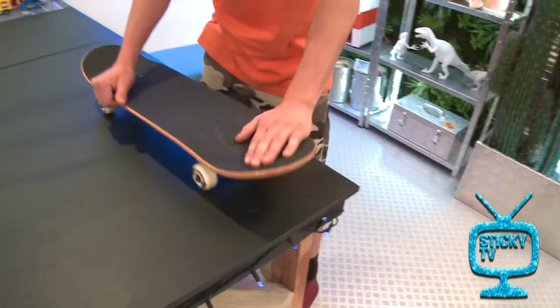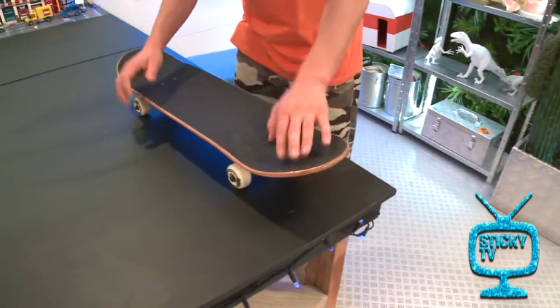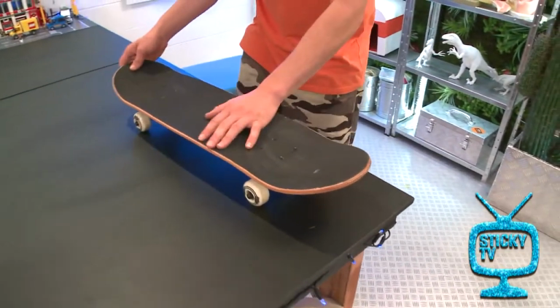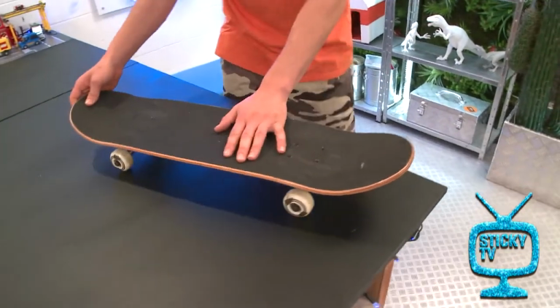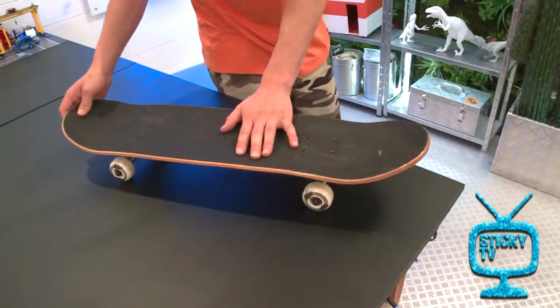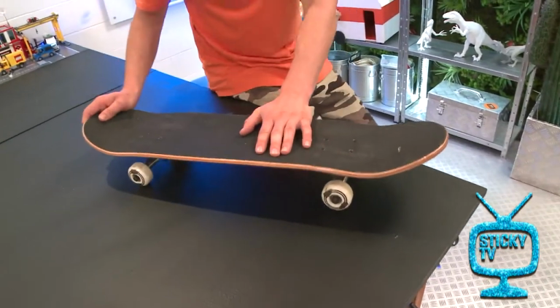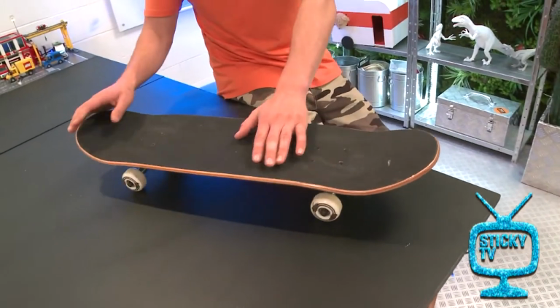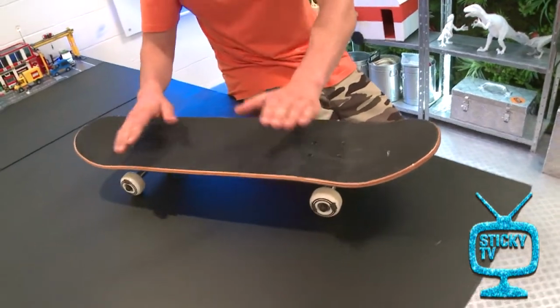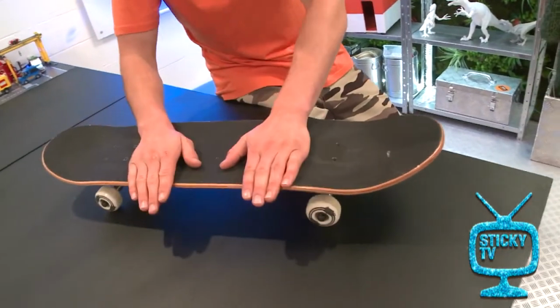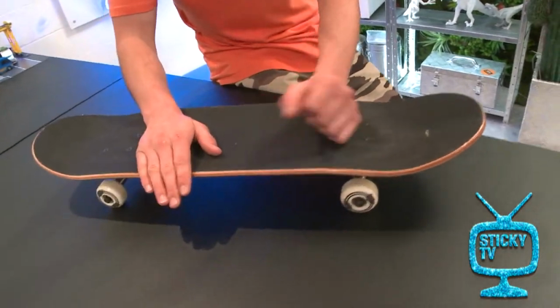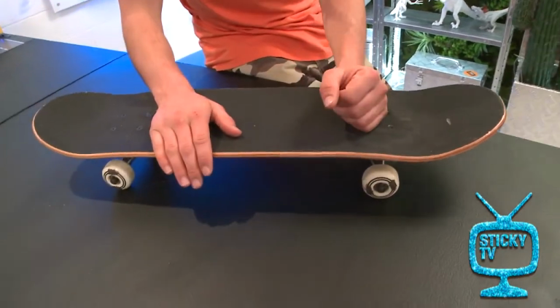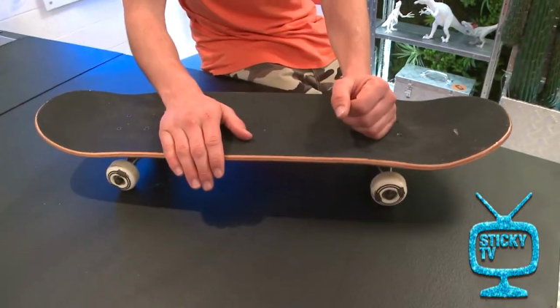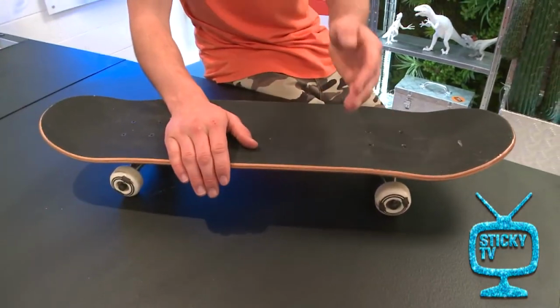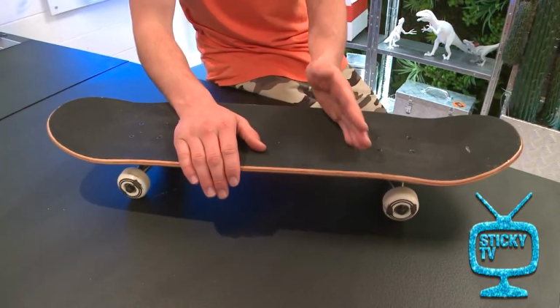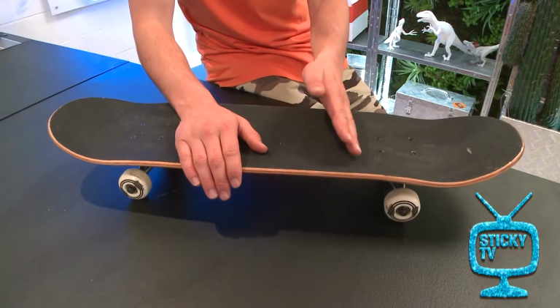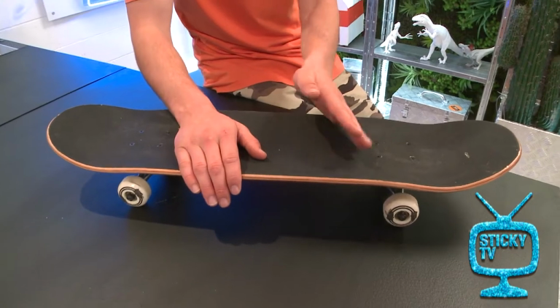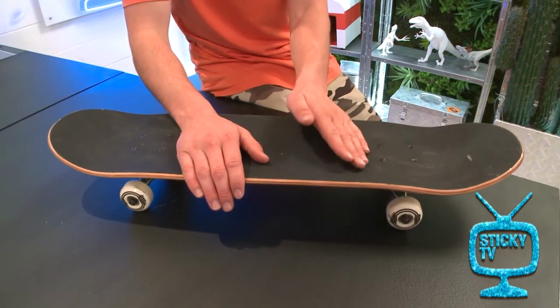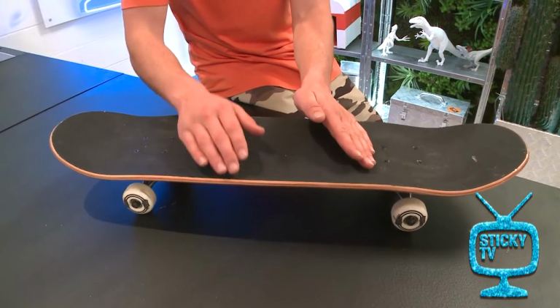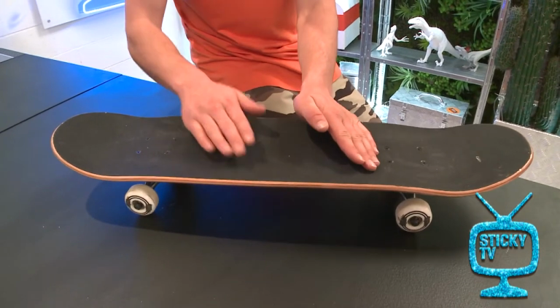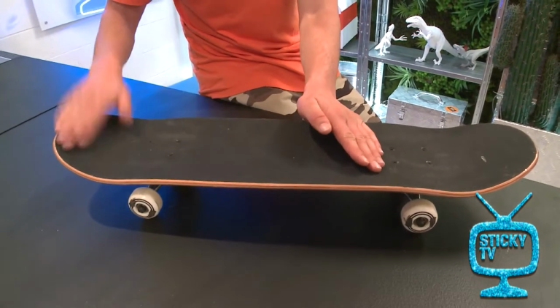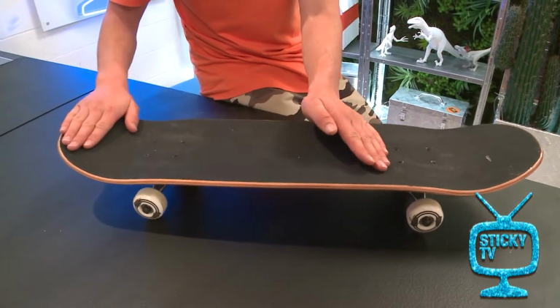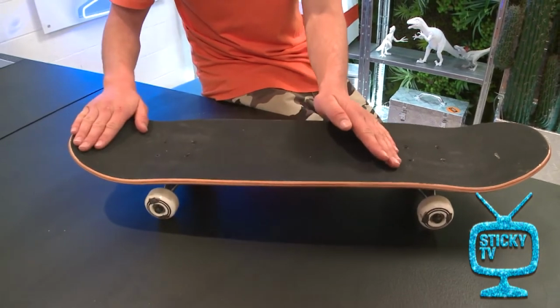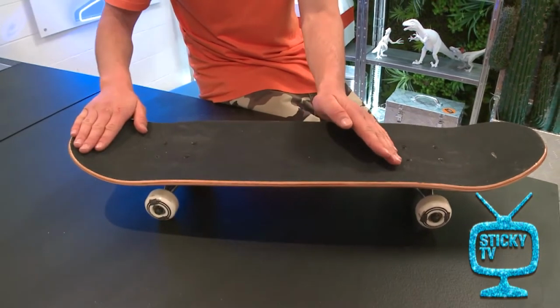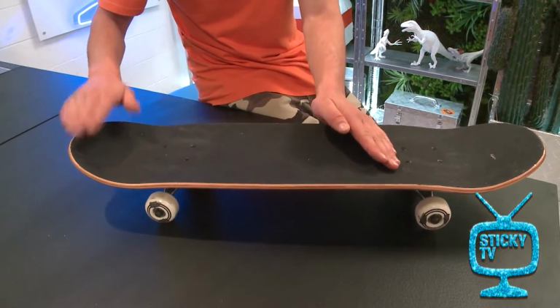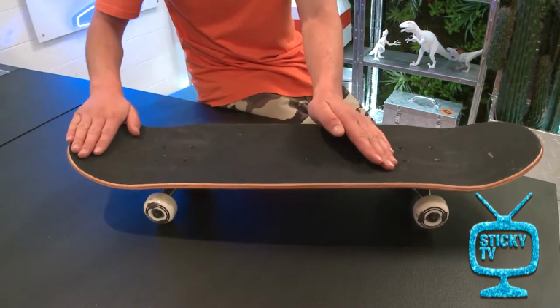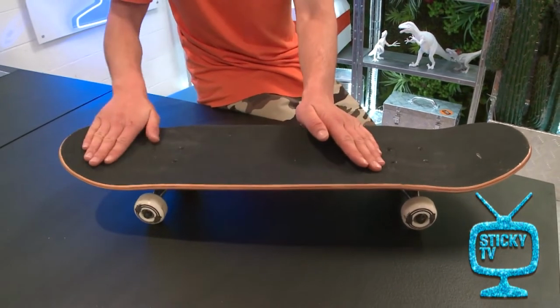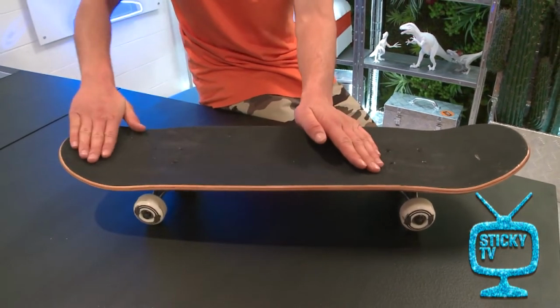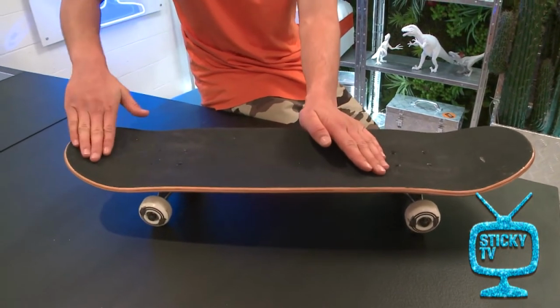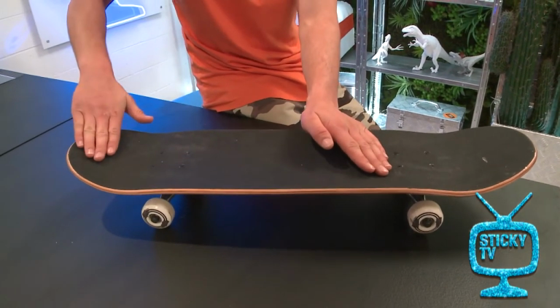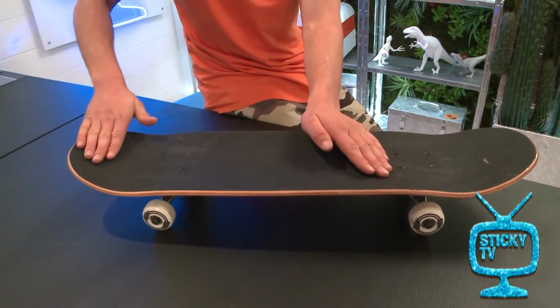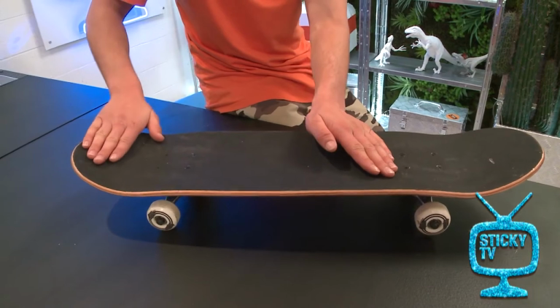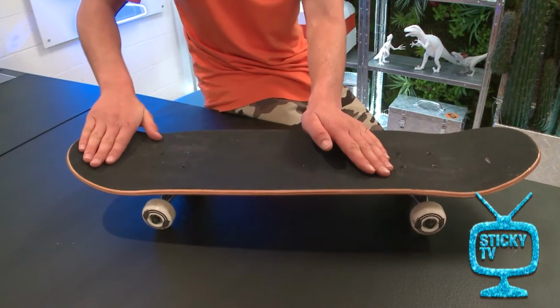Pretend my hands are my feet. You're going to have your front foot here and your back foot back here. This one kind of usually you're up on your toes on the back tail.